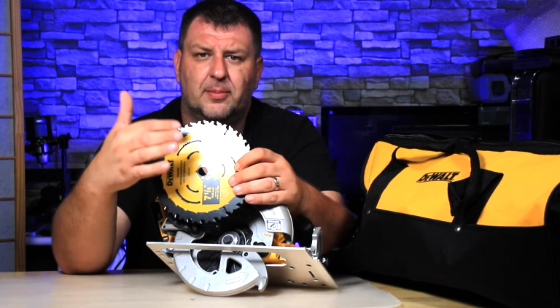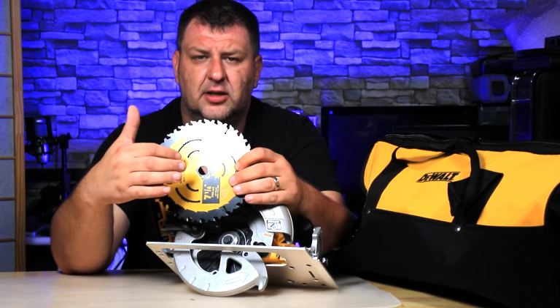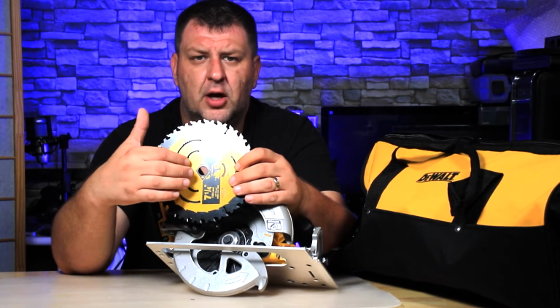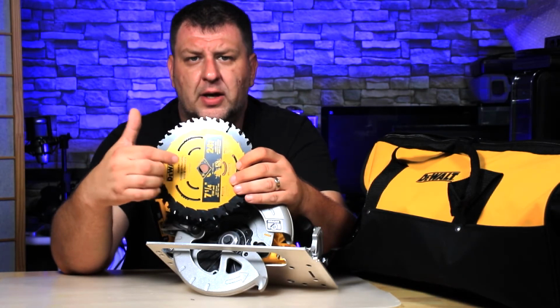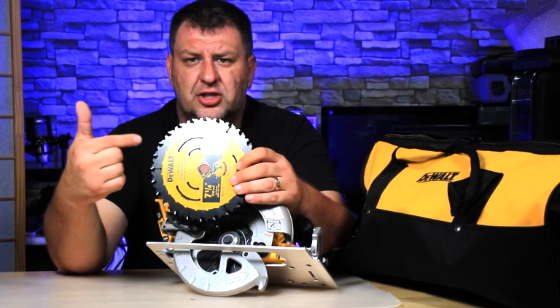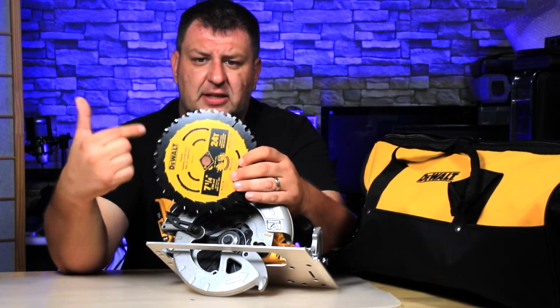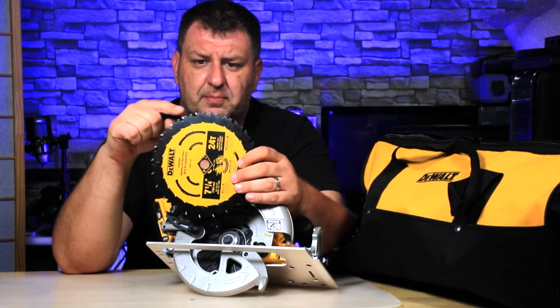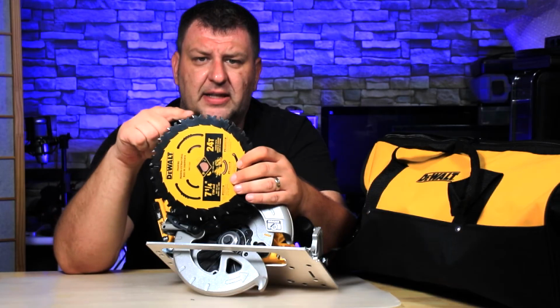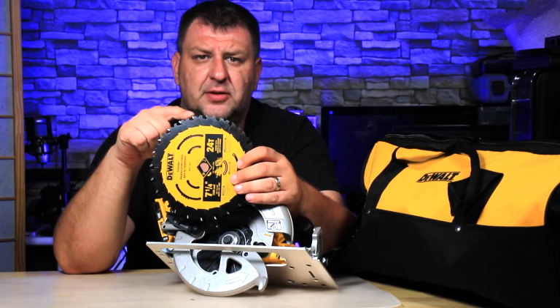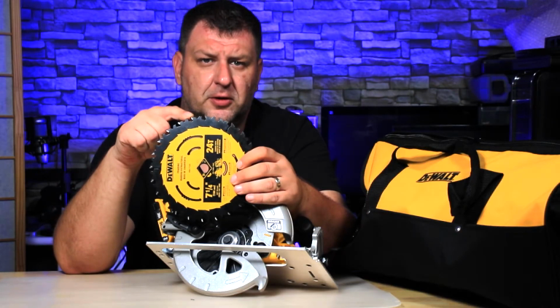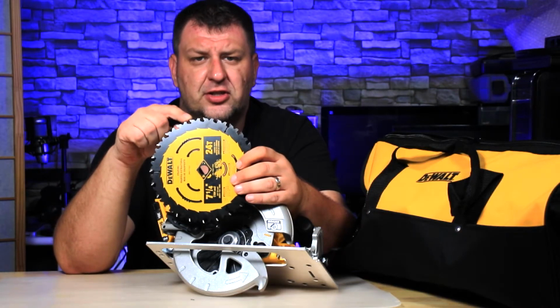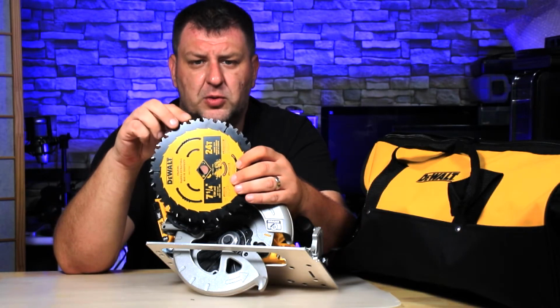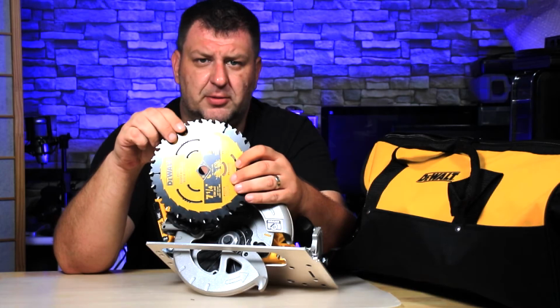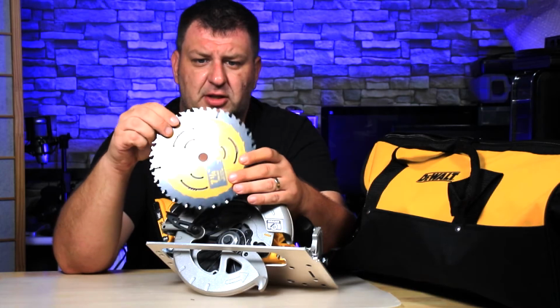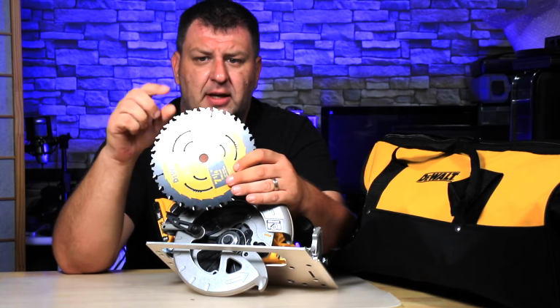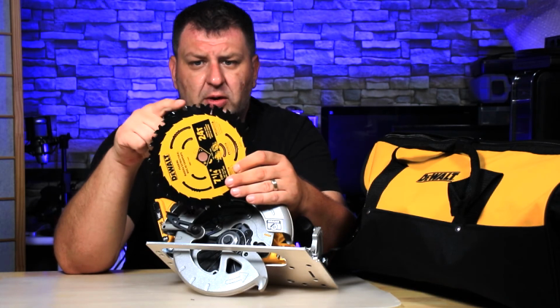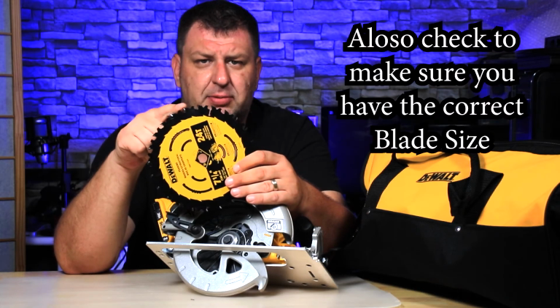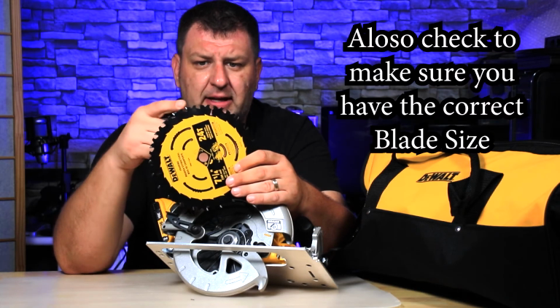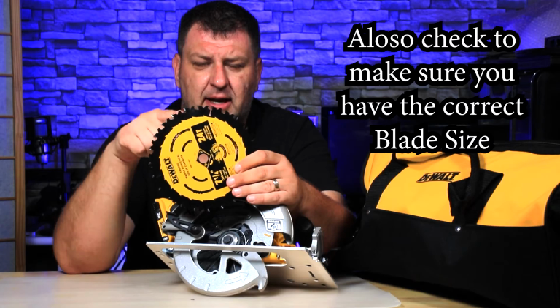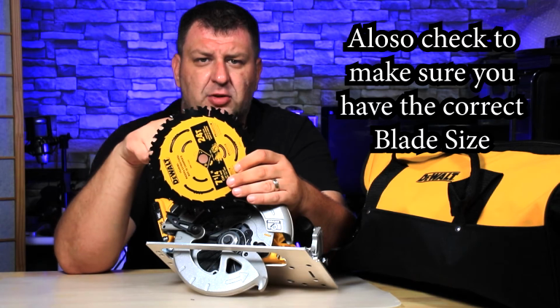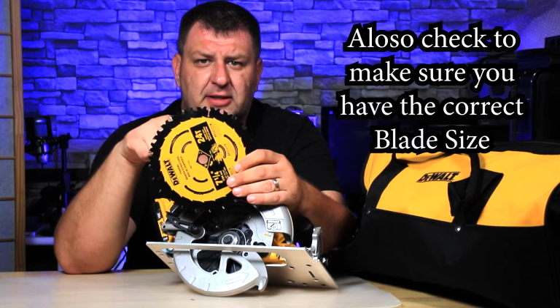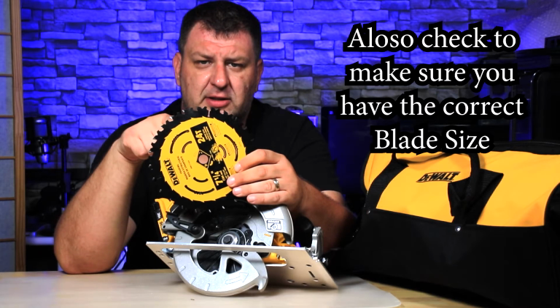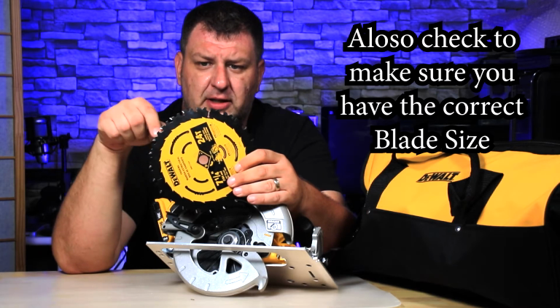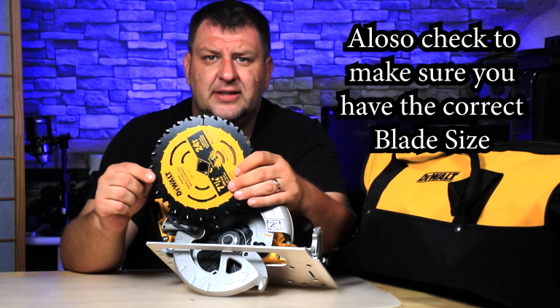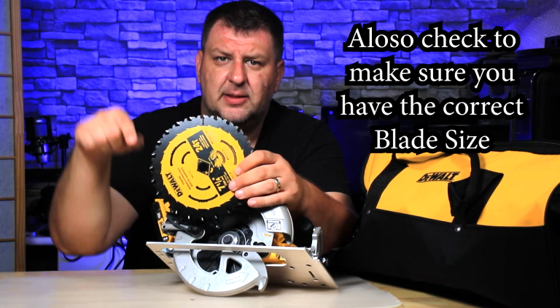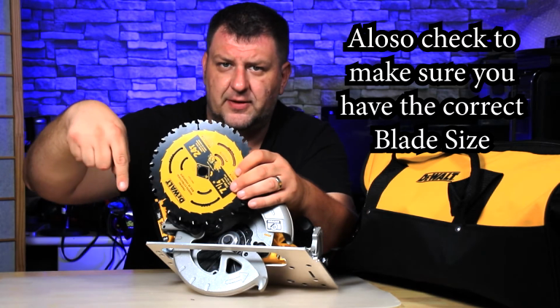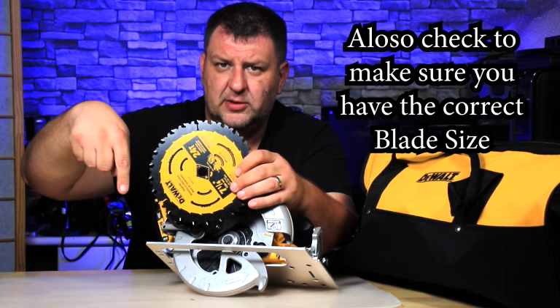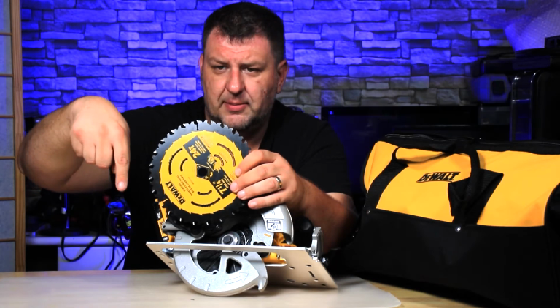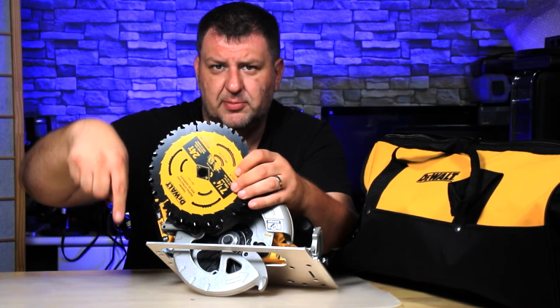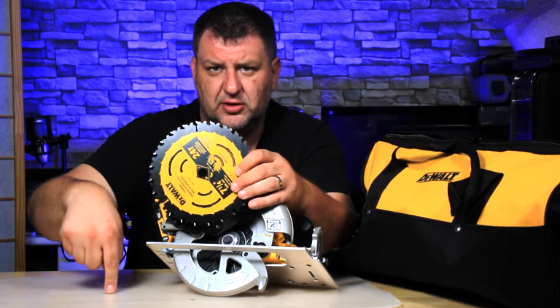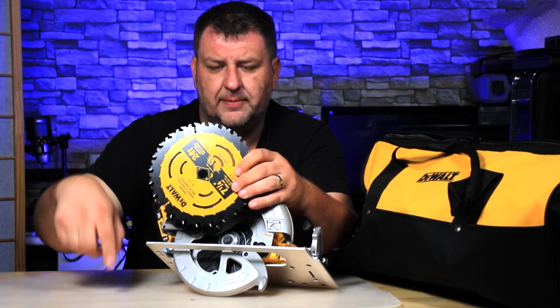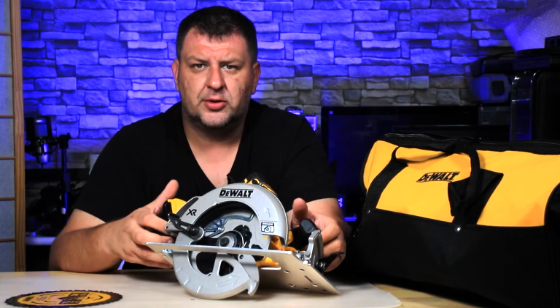So if there's no markings on the blade itself, you can actually check the blade tips for the direction it's supposed to be turning. You look at the tip of the blade and that should be facing the way it's turning. In this case the blades are facing this way, which means it's supposed to turn this way.